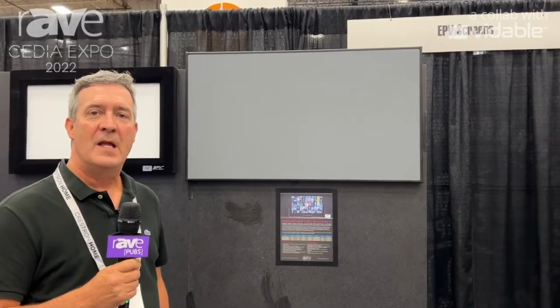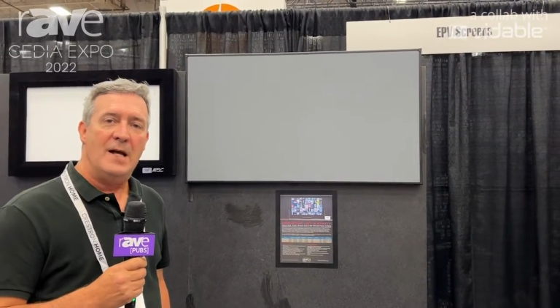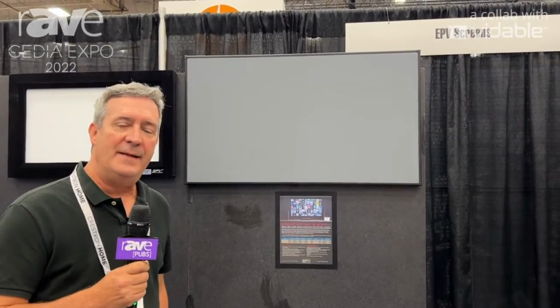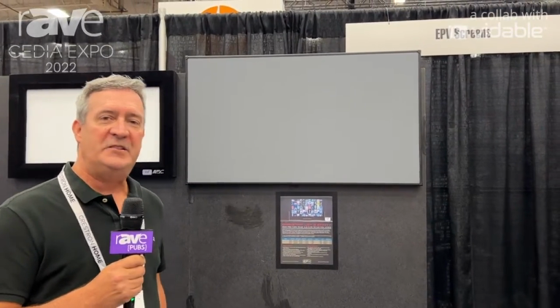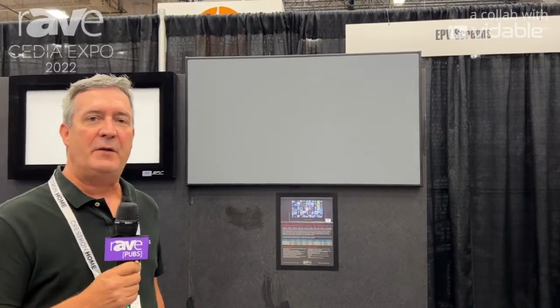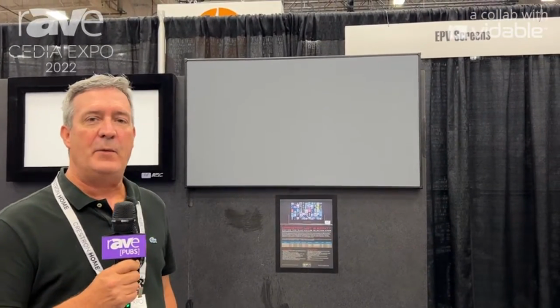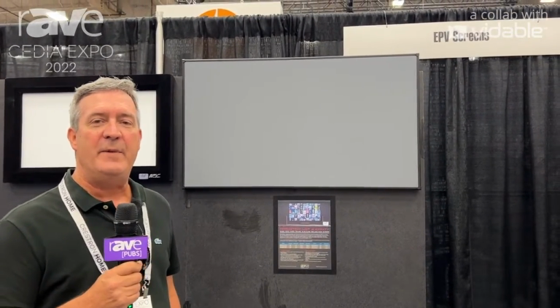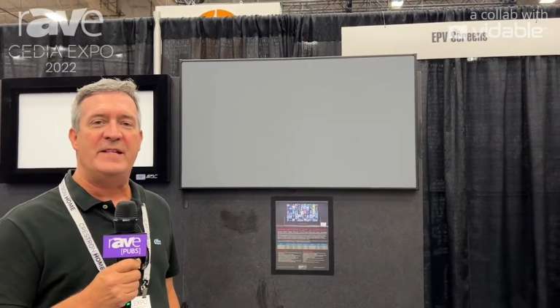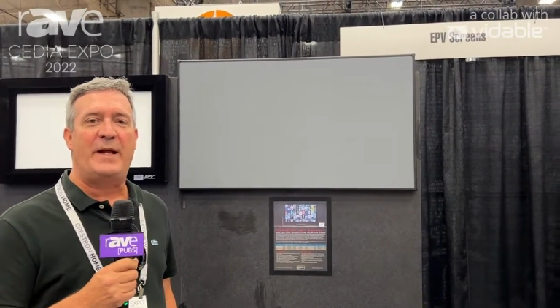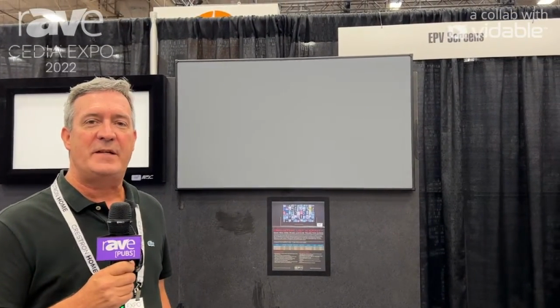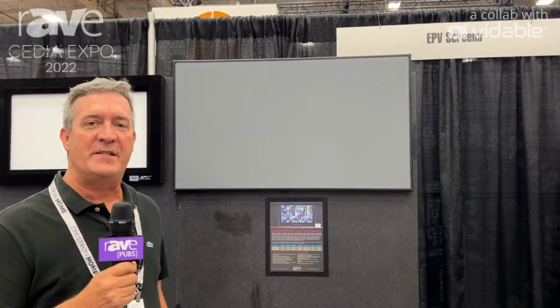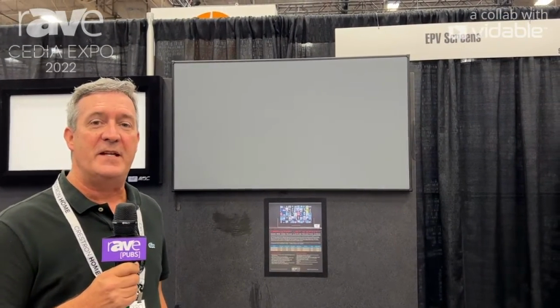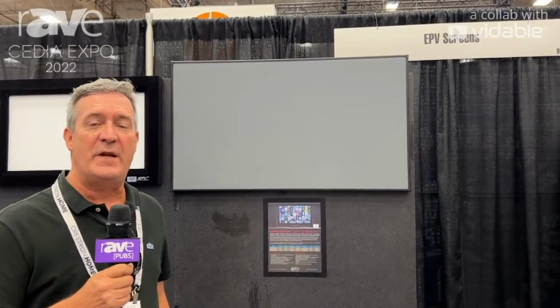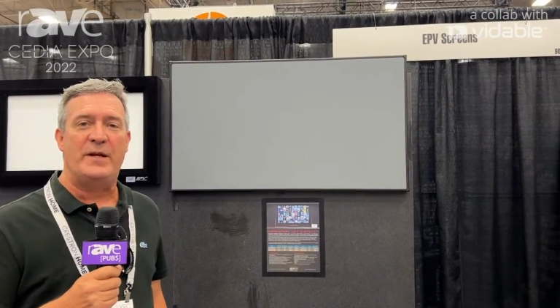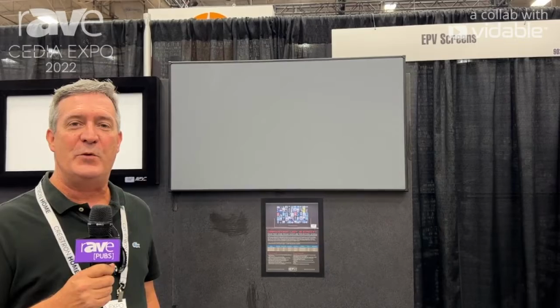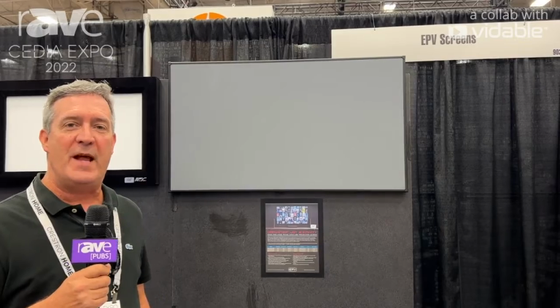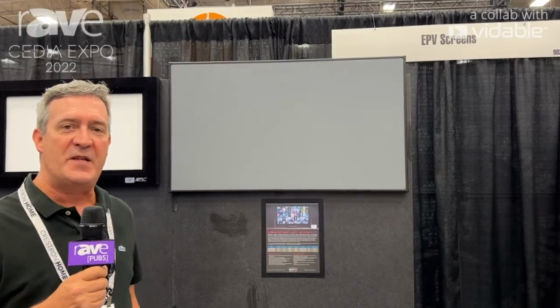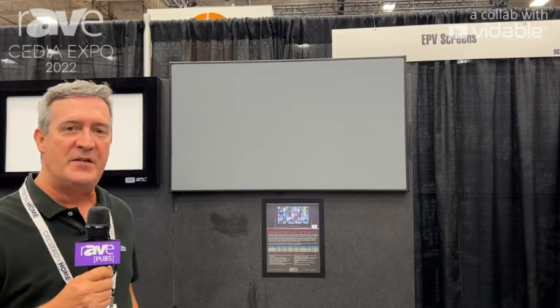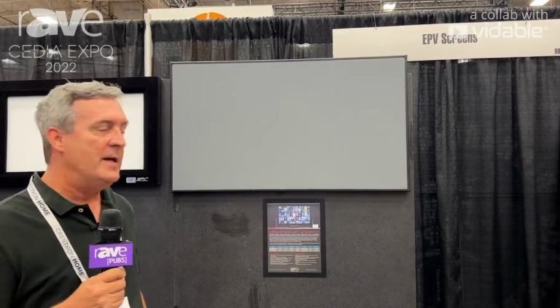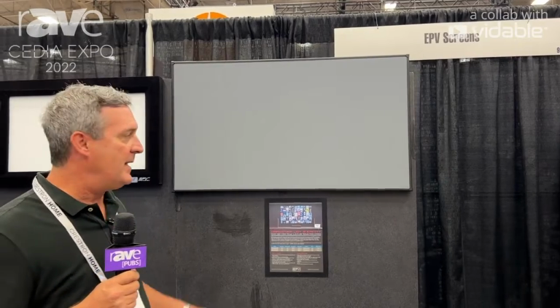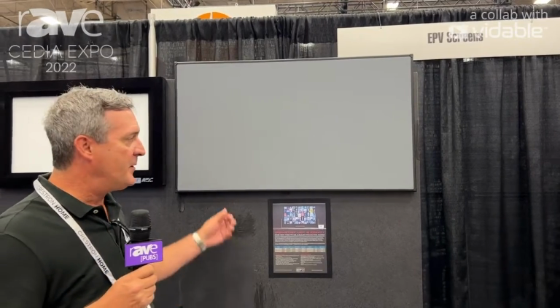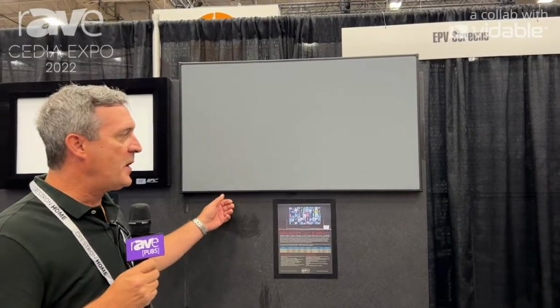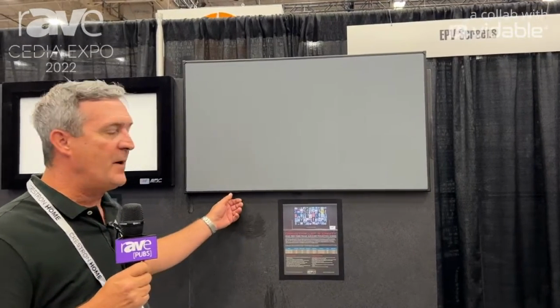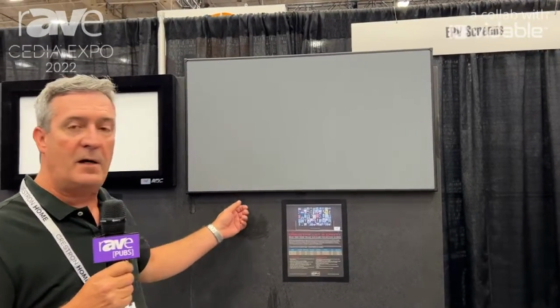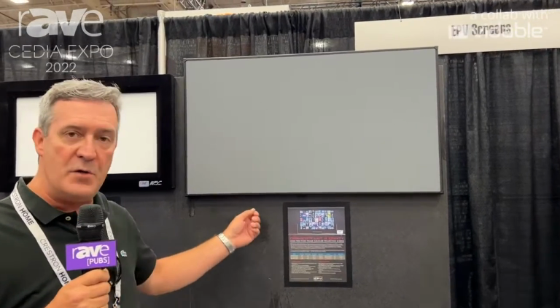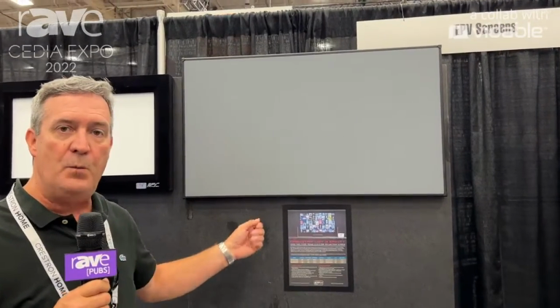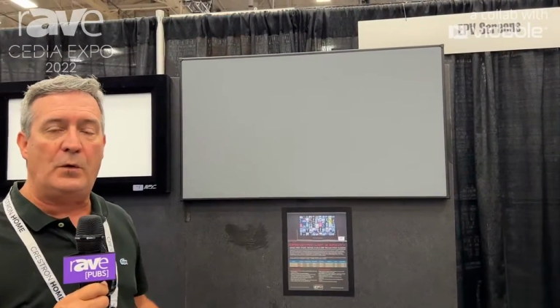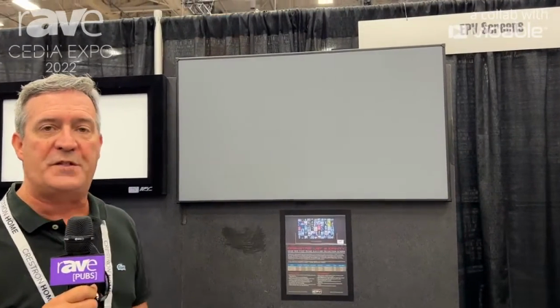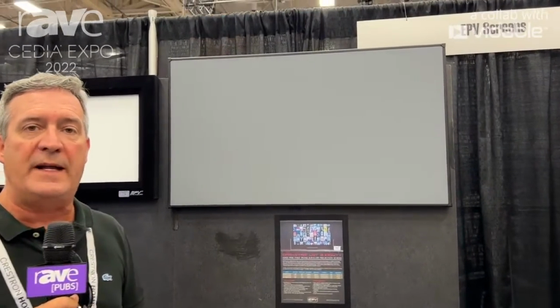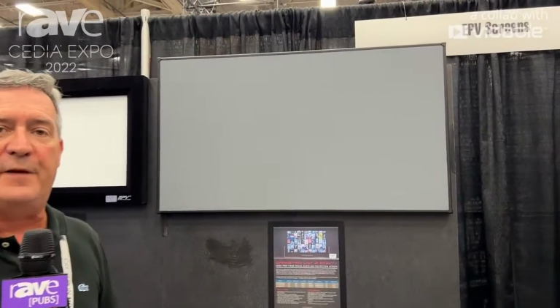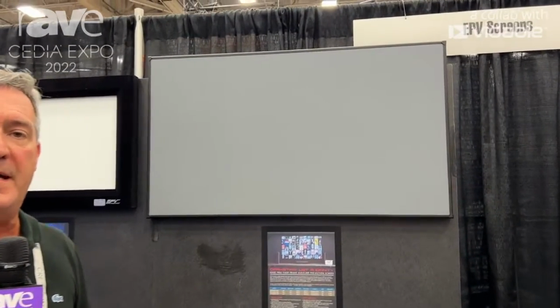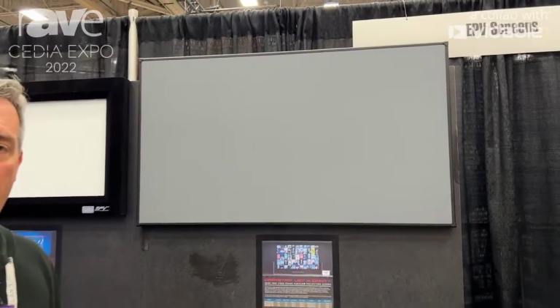Hi, this is Jeff Kleida with EPB Screens here at CDA 2022 in Dallas, Texas, and I'm here to talk about our new PolarStar Infinity 2.